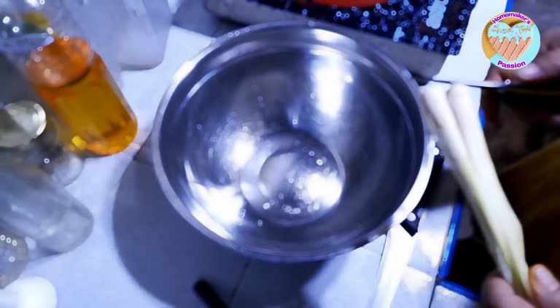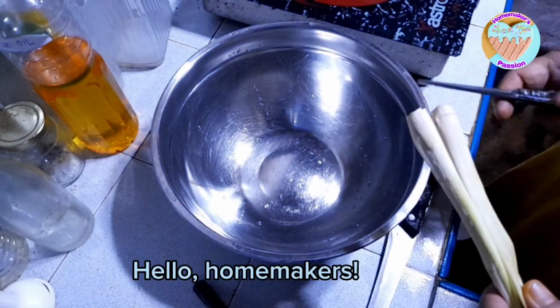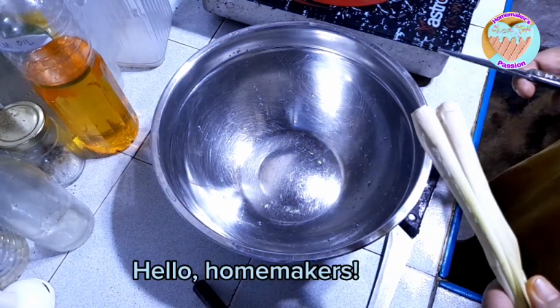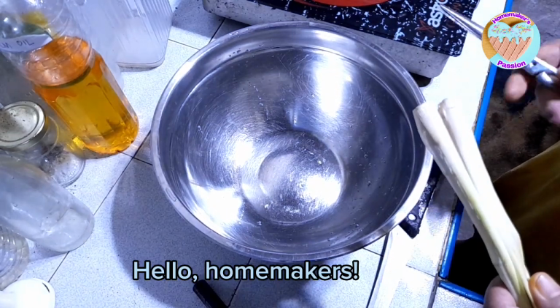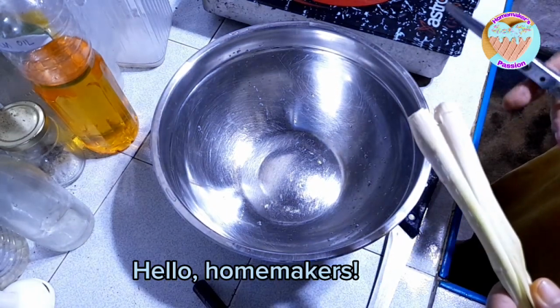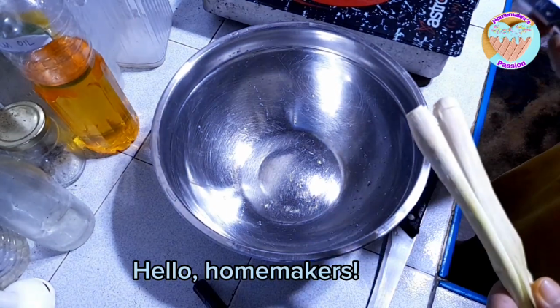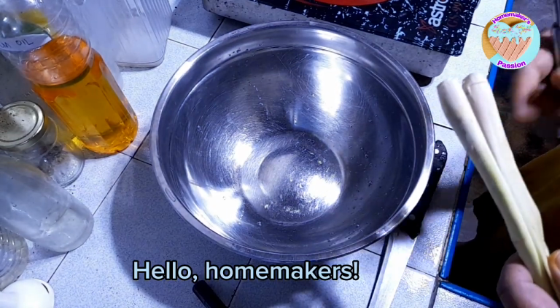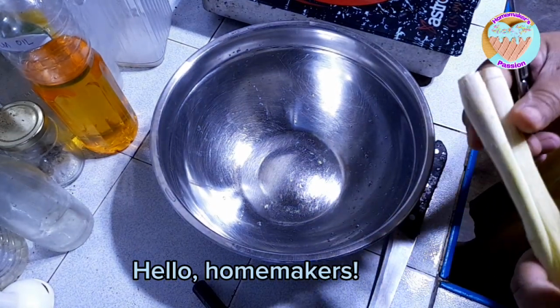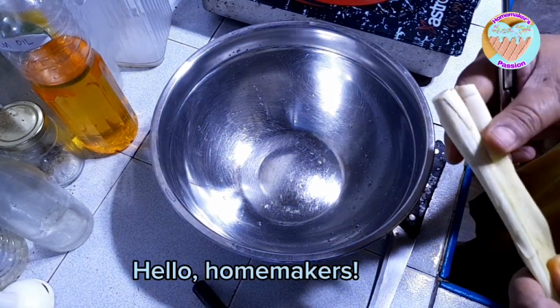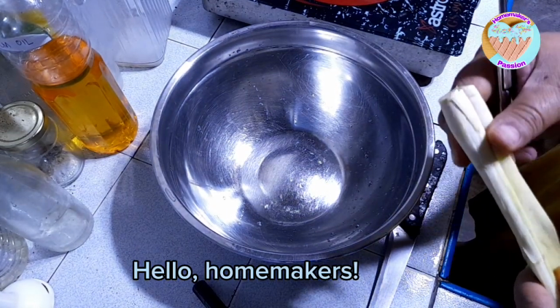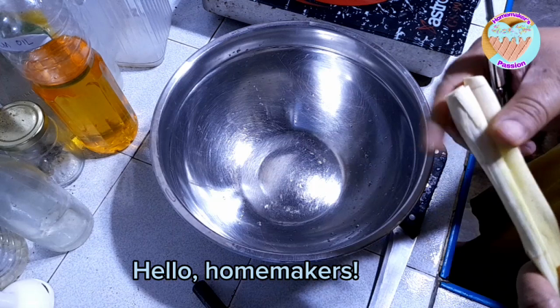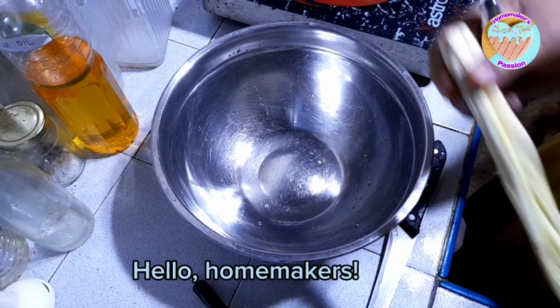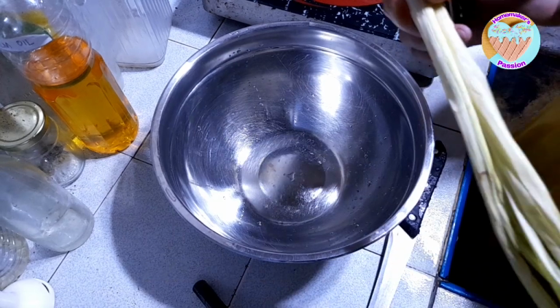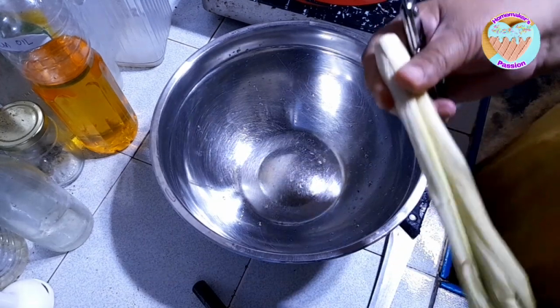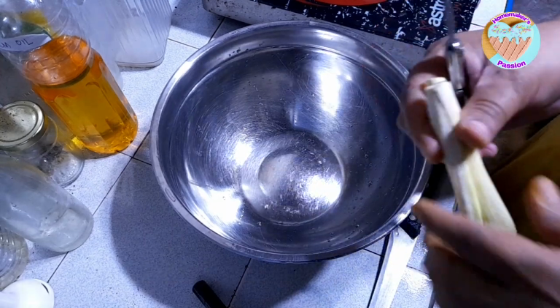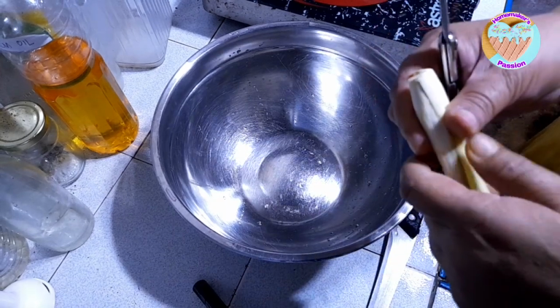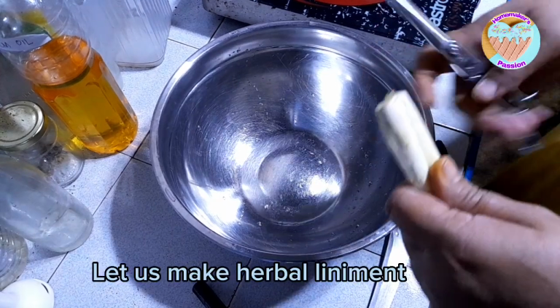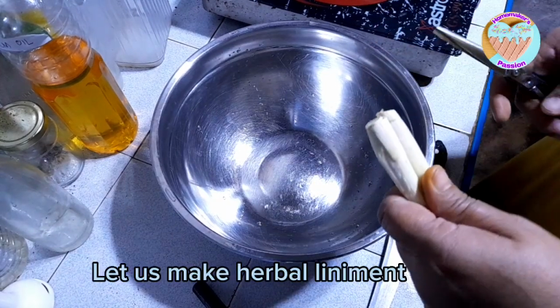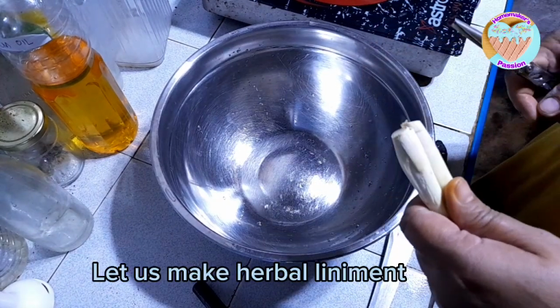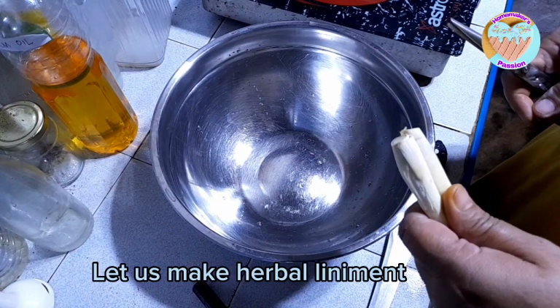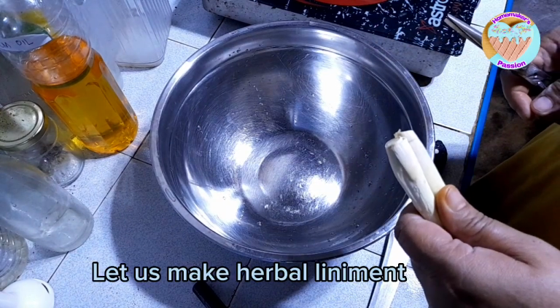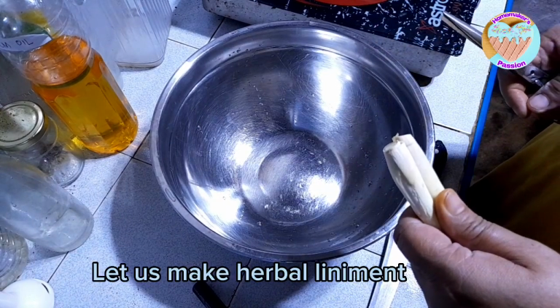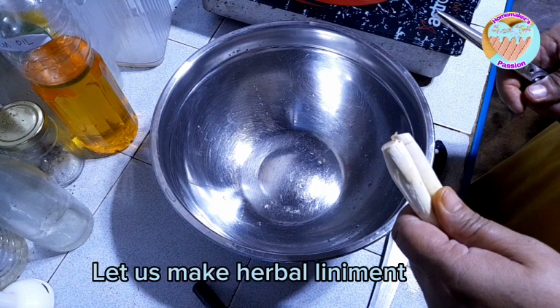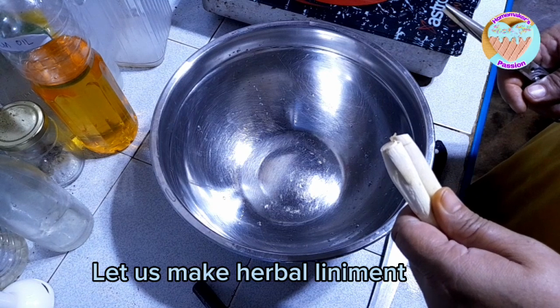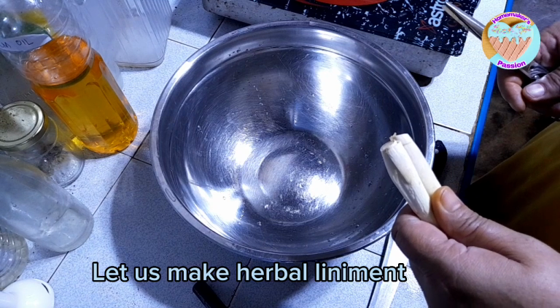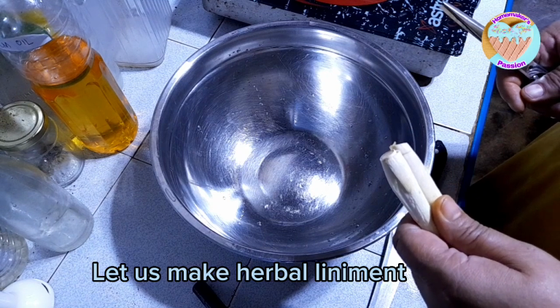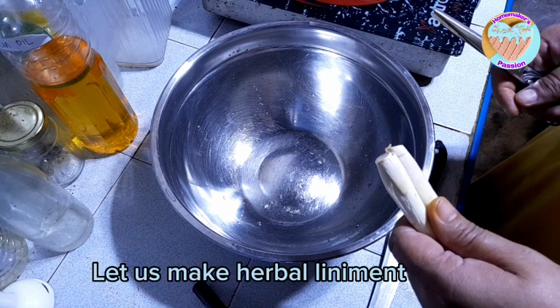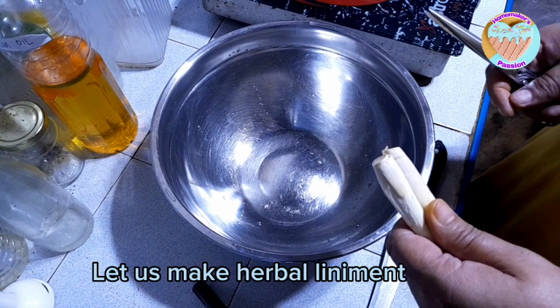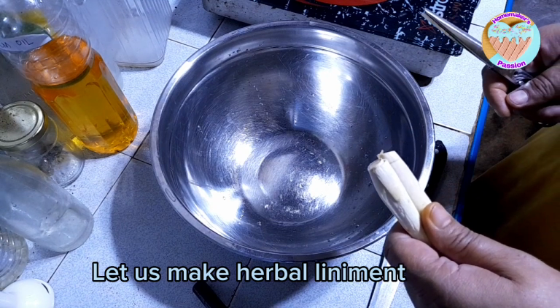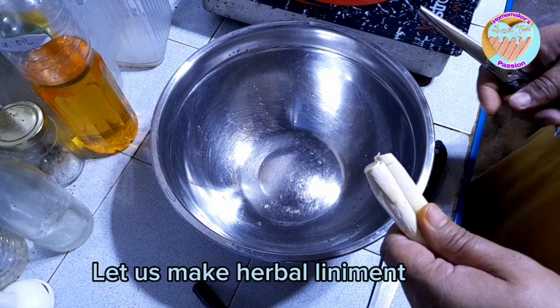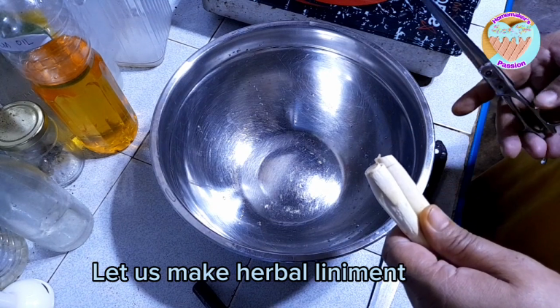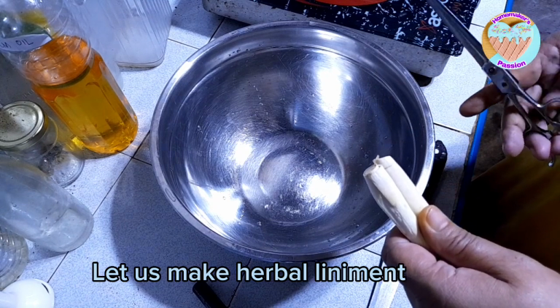Hello, homemakers! It's been a long time. It's been a vlog, so this time we're going to make a half-loss of the herbal lemon.